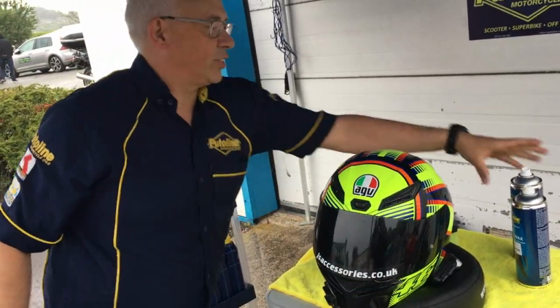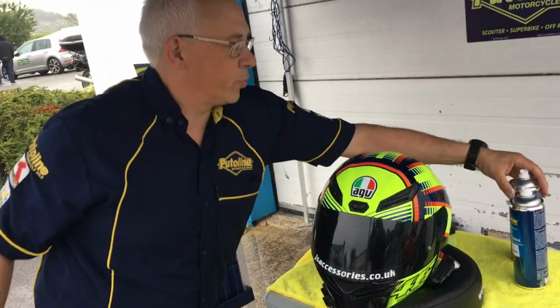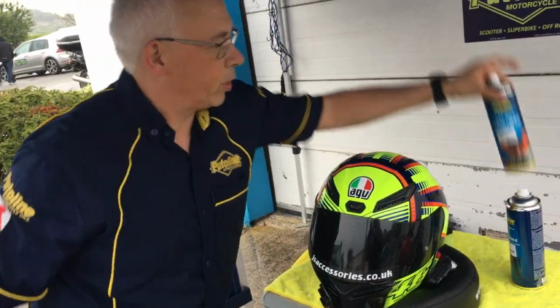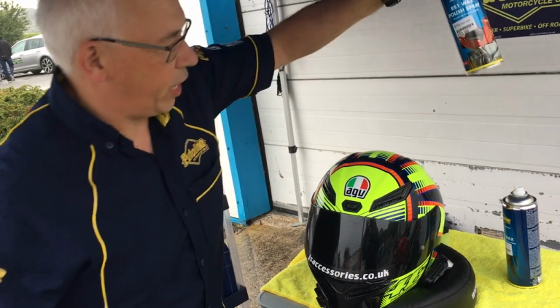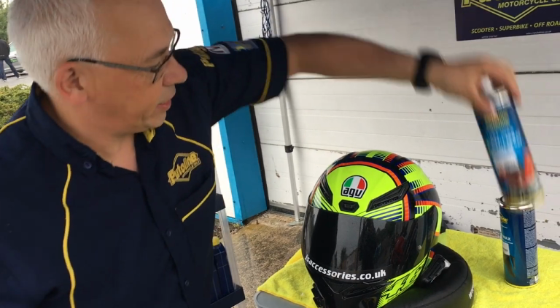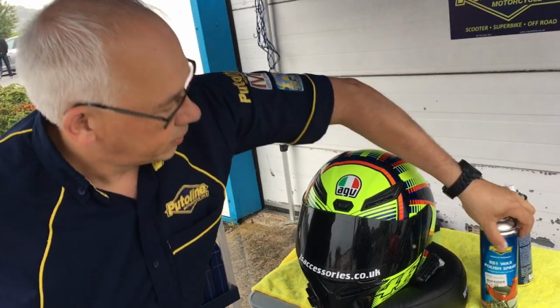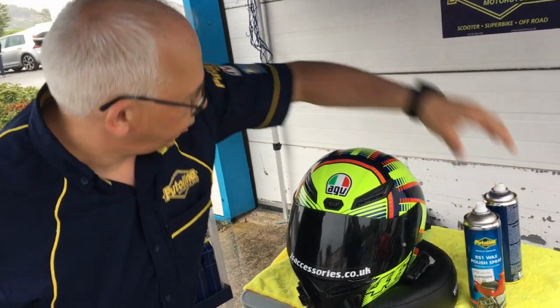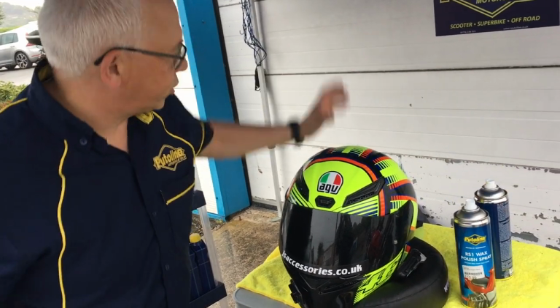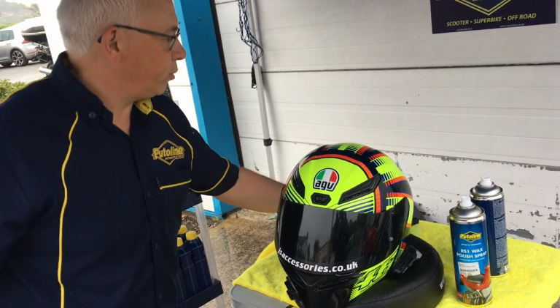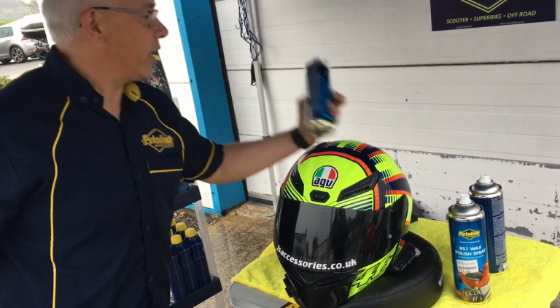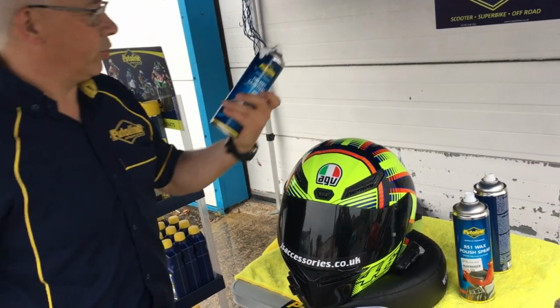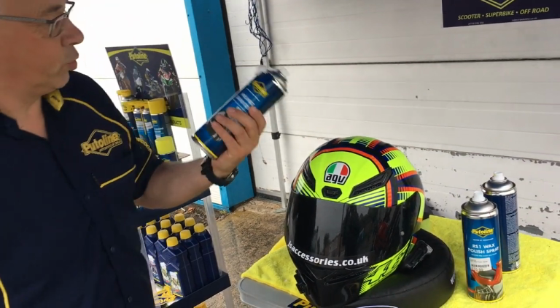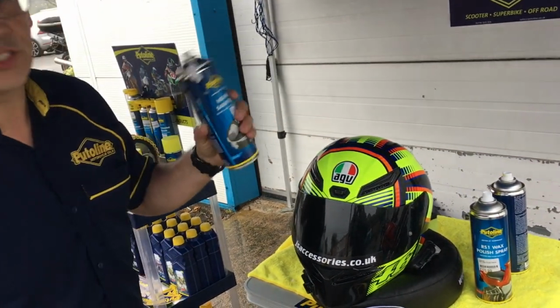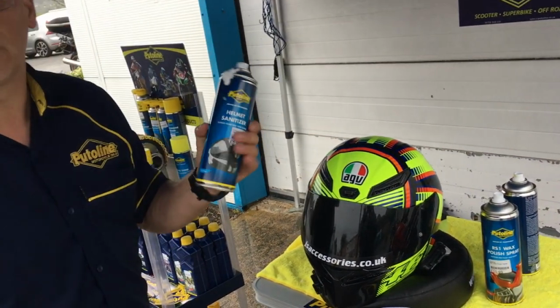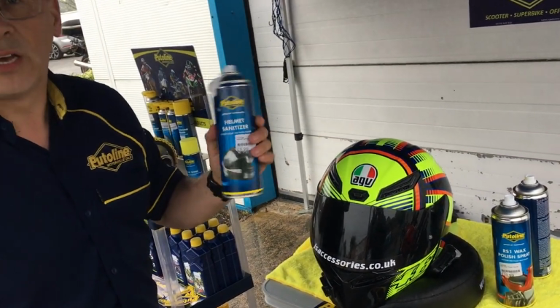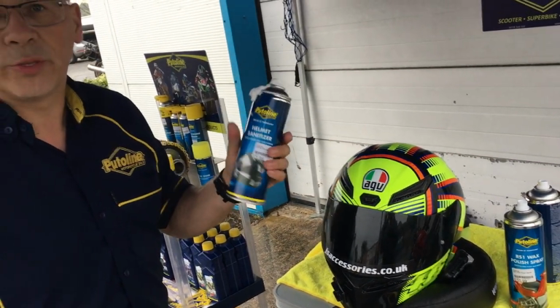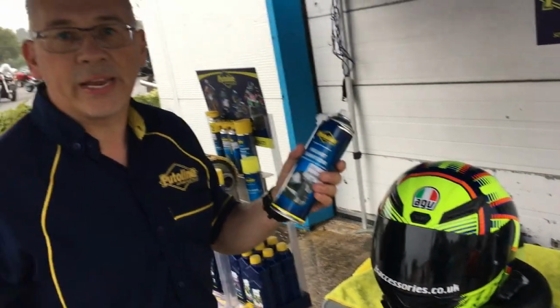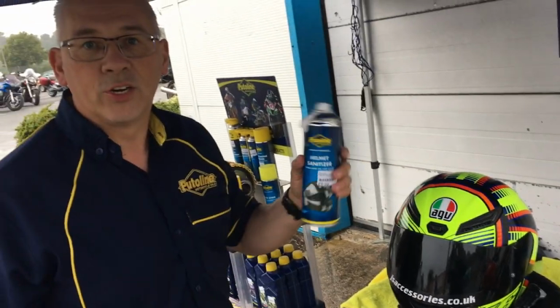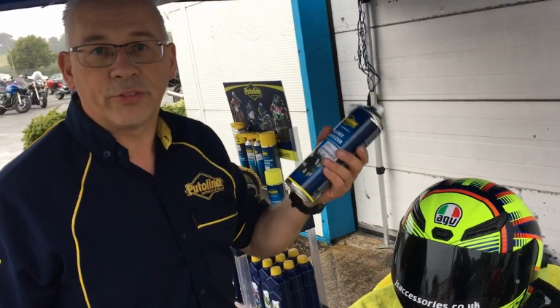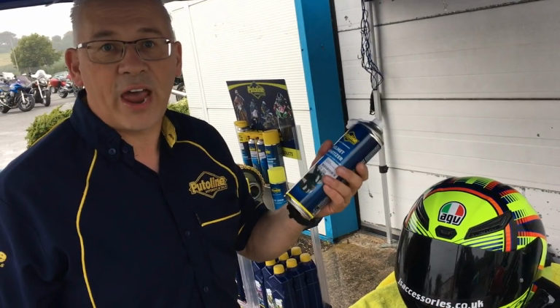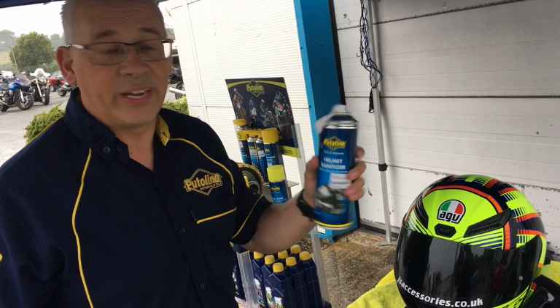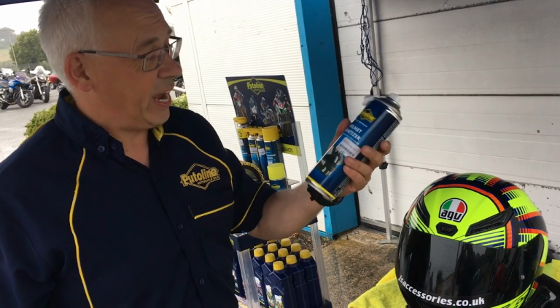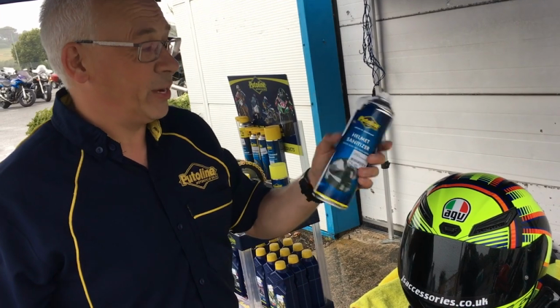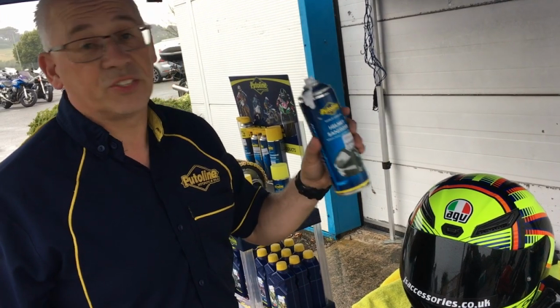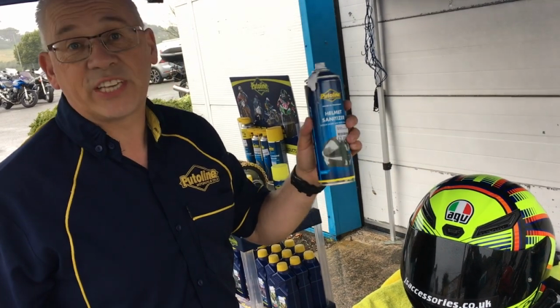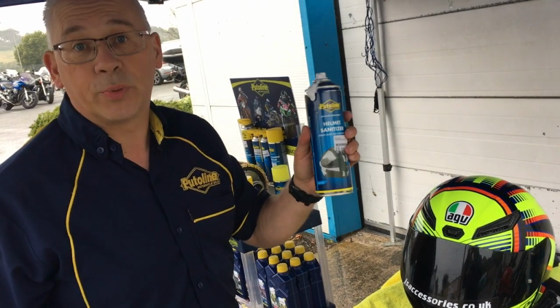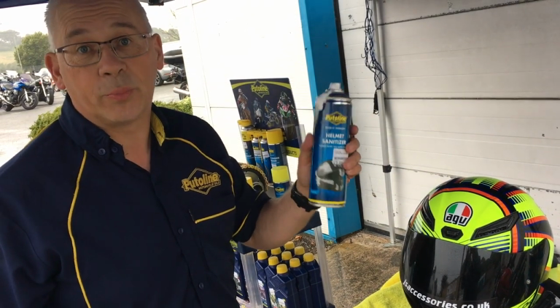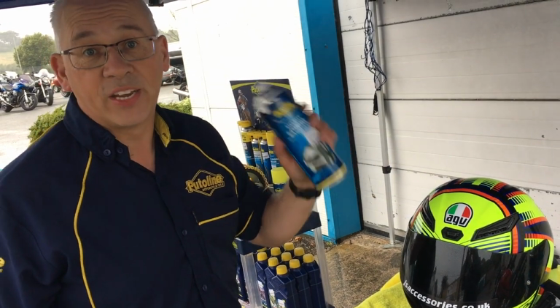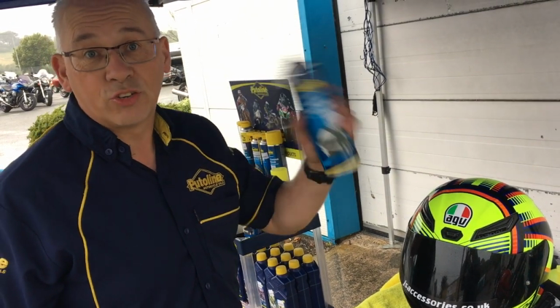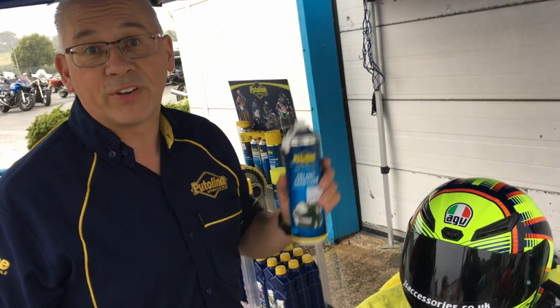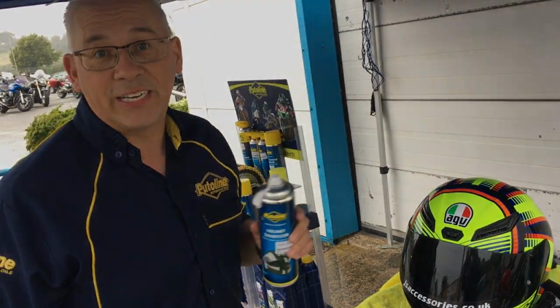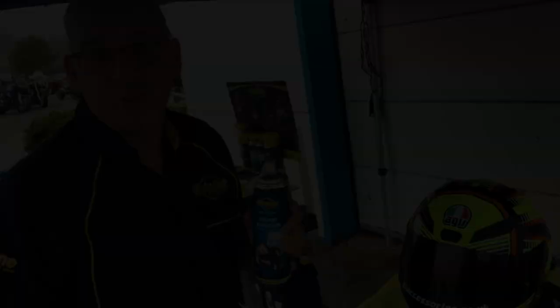You can finish it off with a polish if you like. You can also use it on your windshield on the bike or on the fairing — anywhere you get lots of insects and bugs on the bike, it's great for cleaning them off.